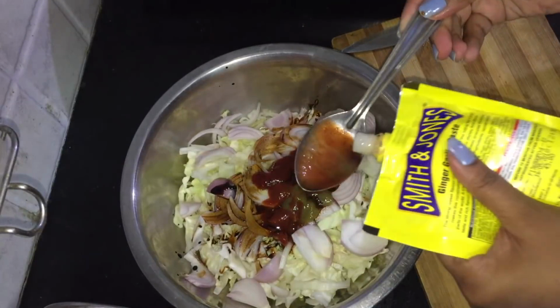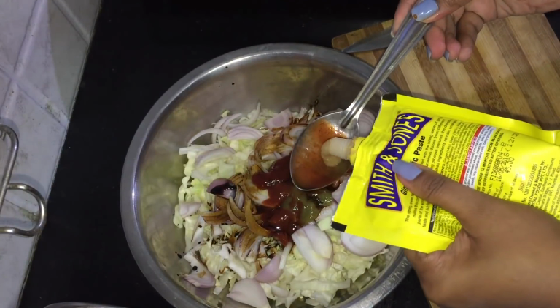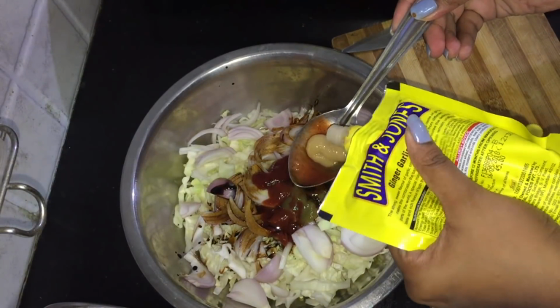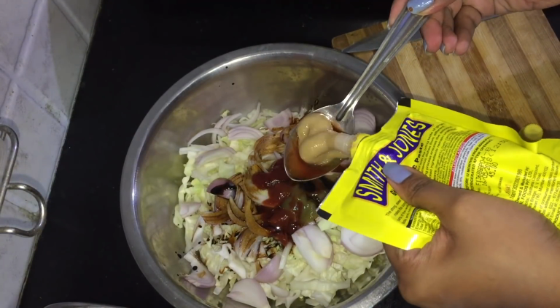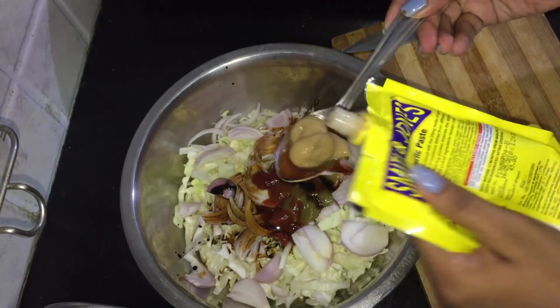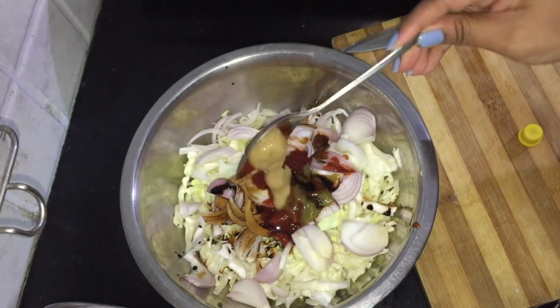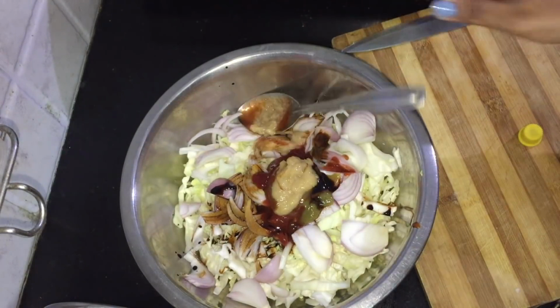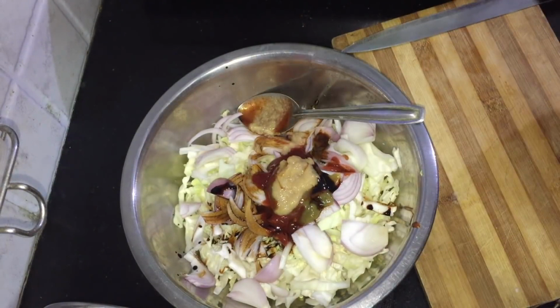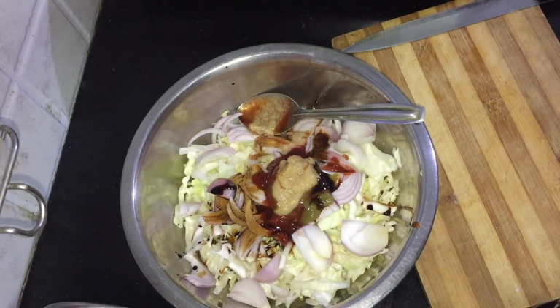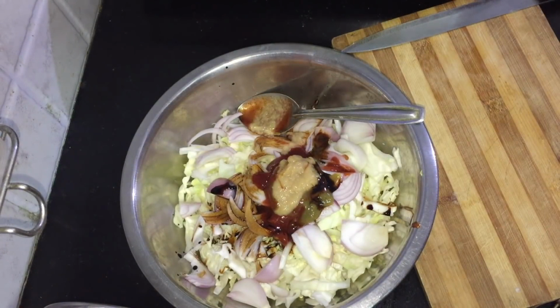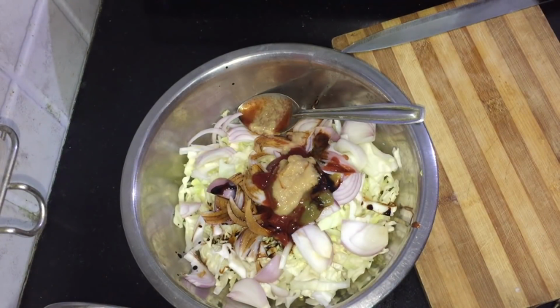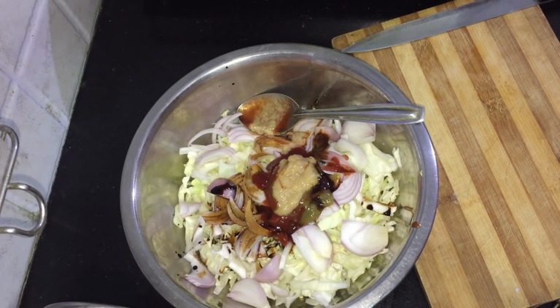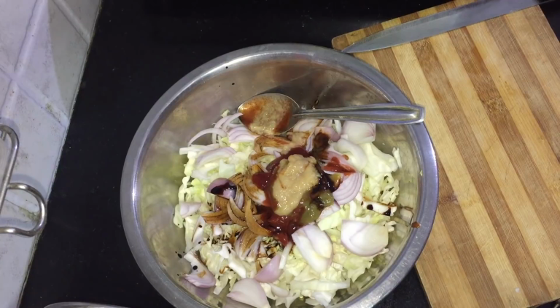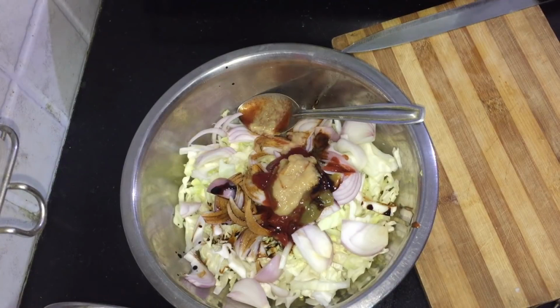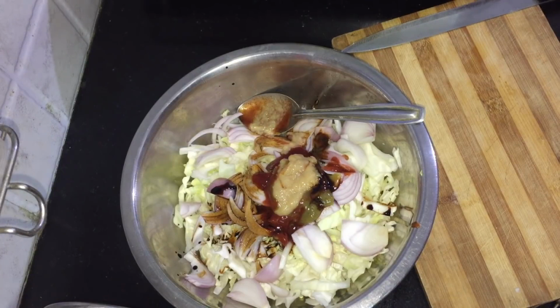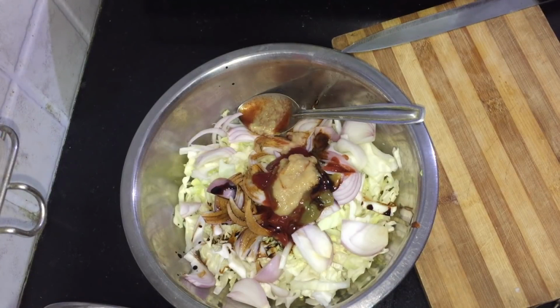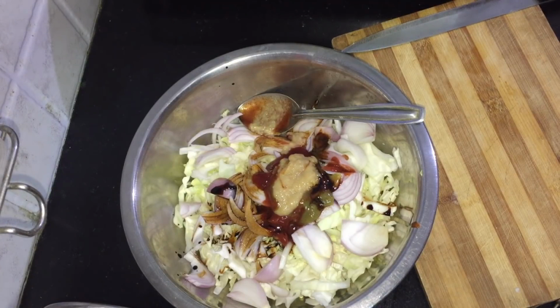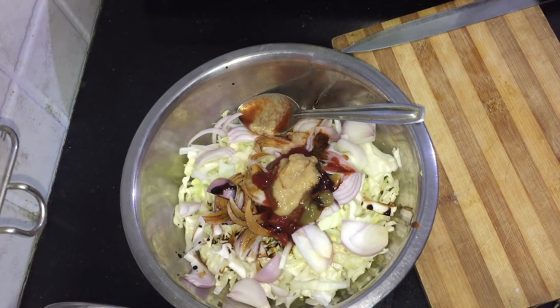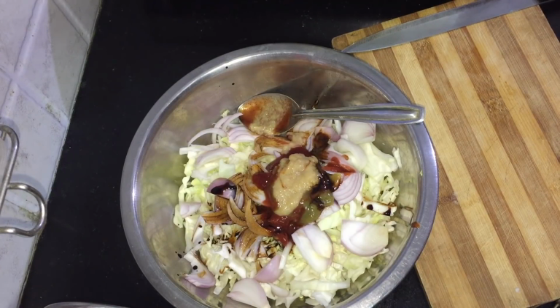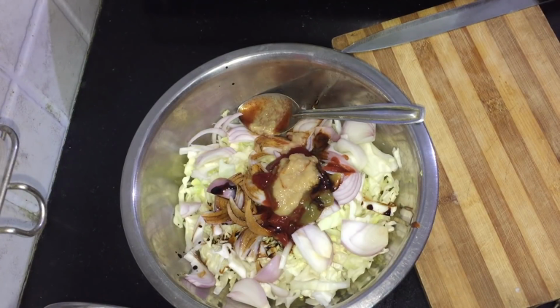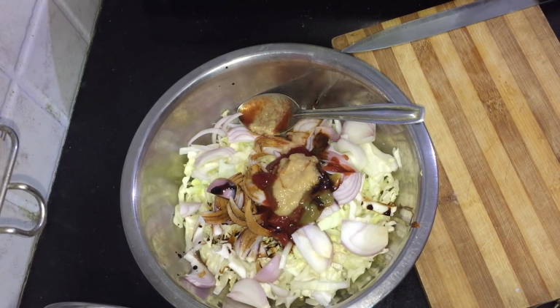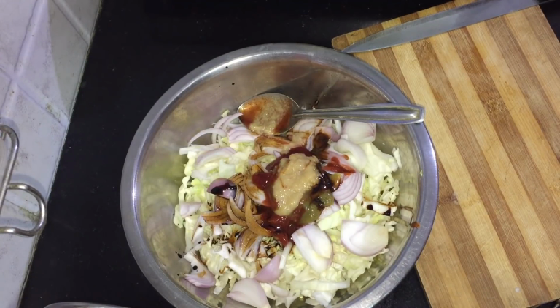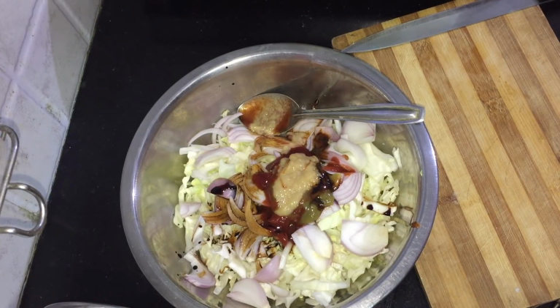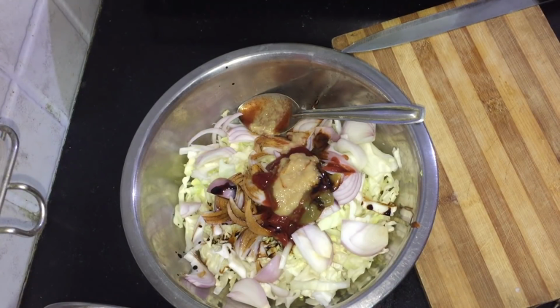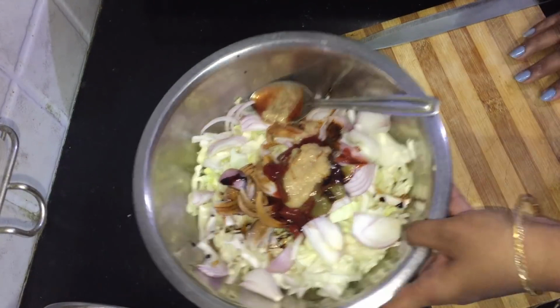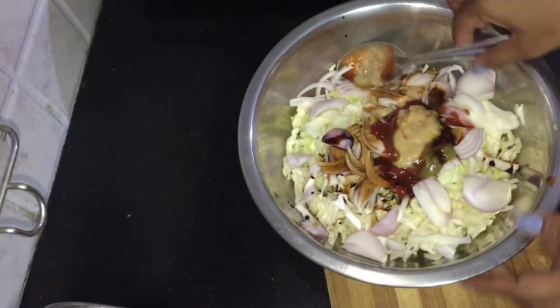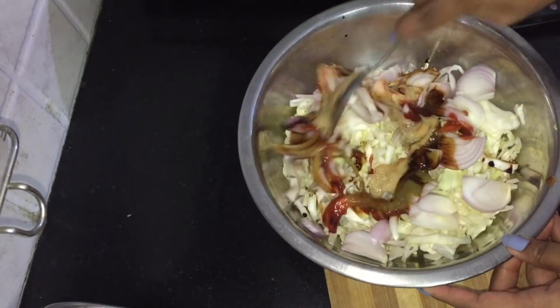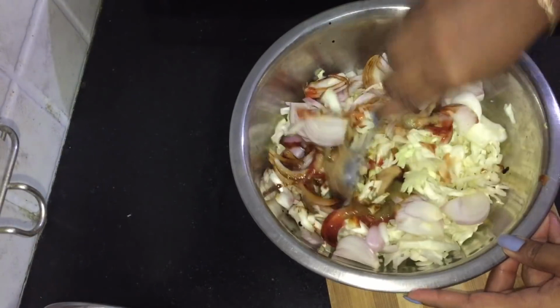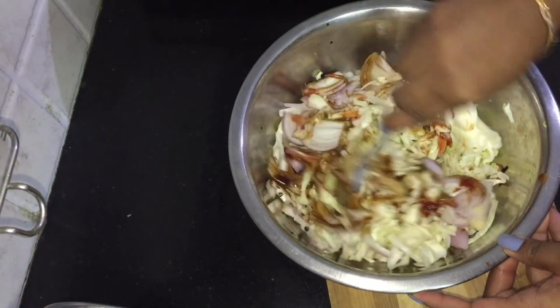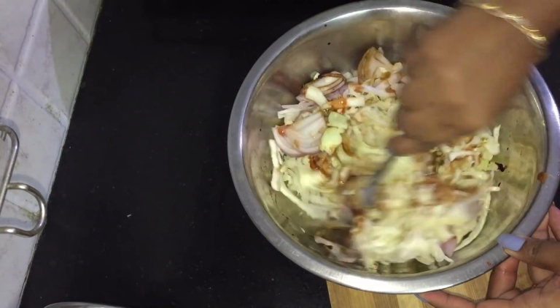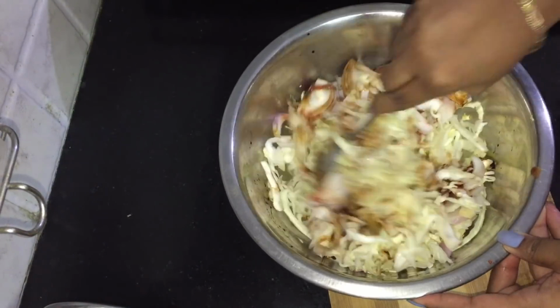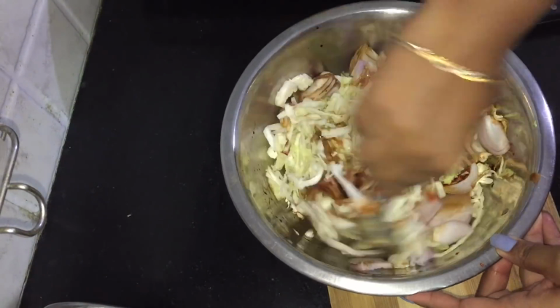Add 1 to 1.5 spoons of the mixture to it. This is the cabbage.